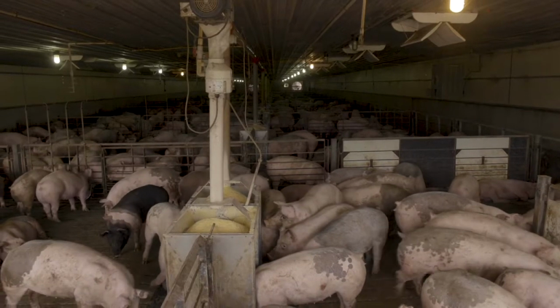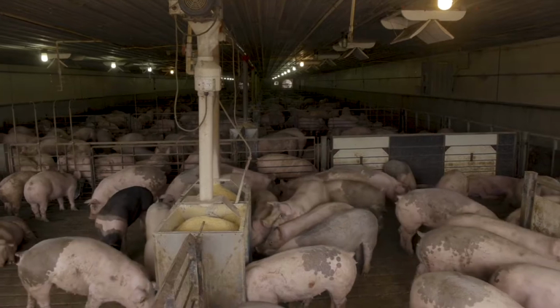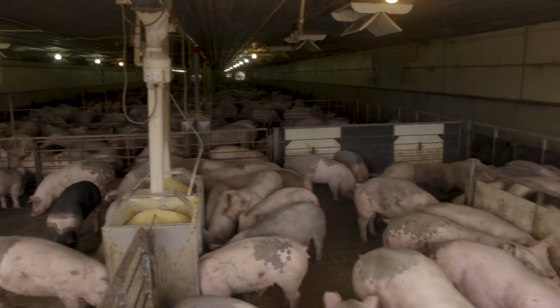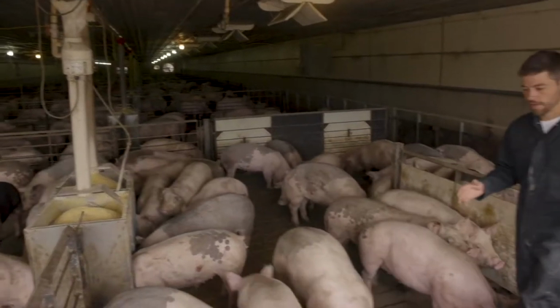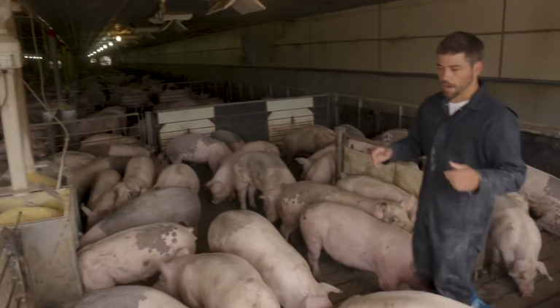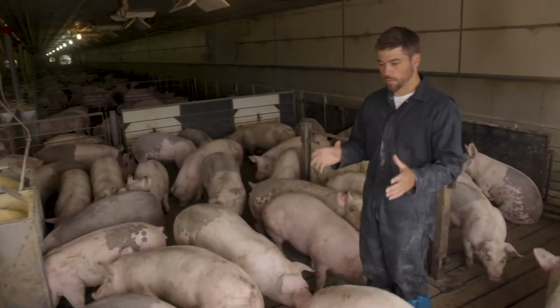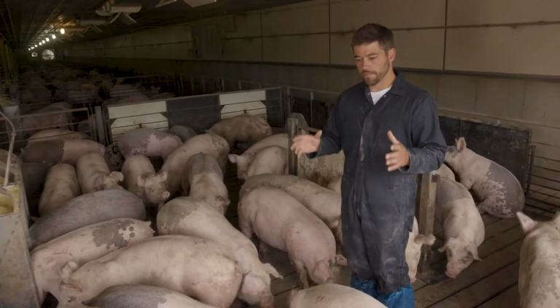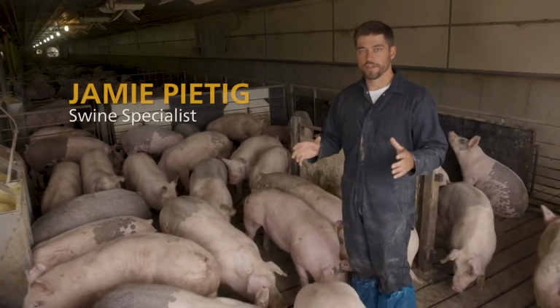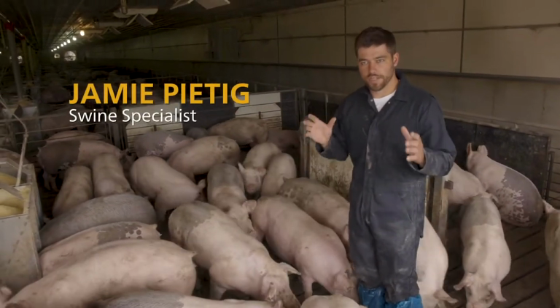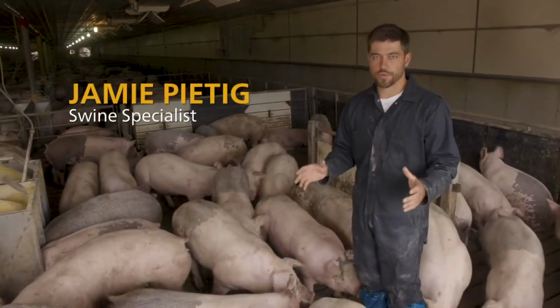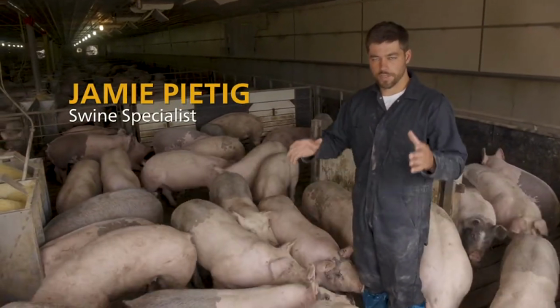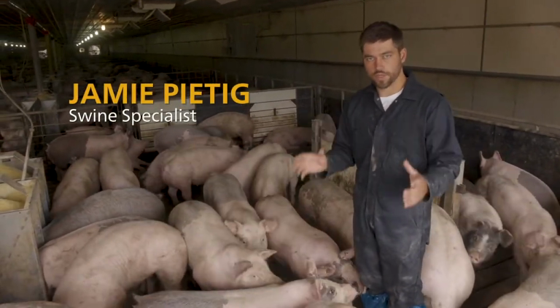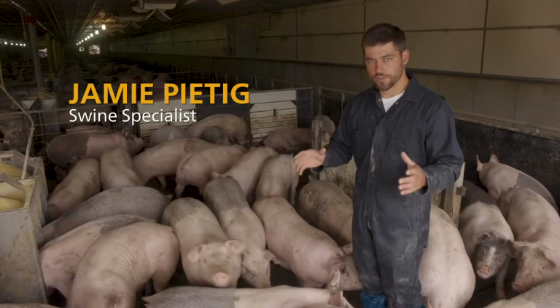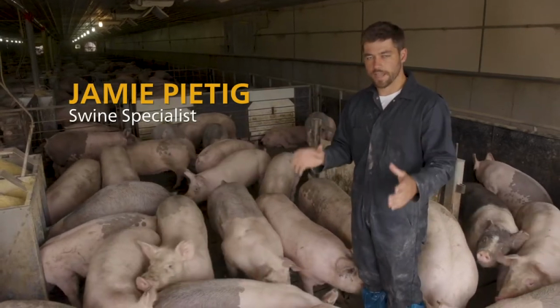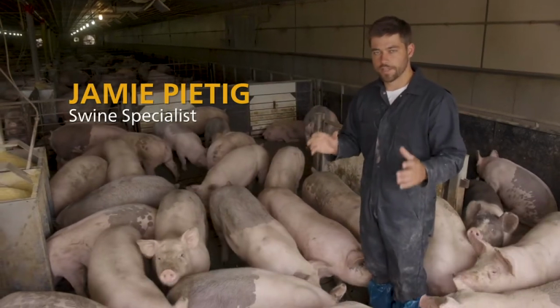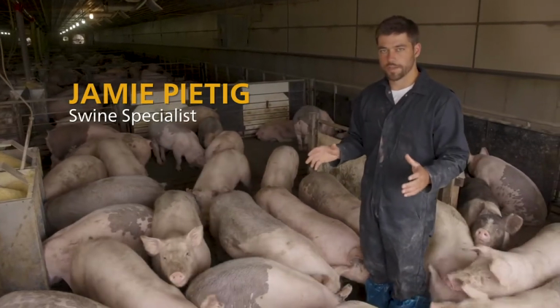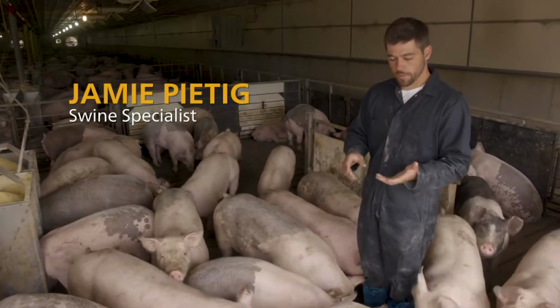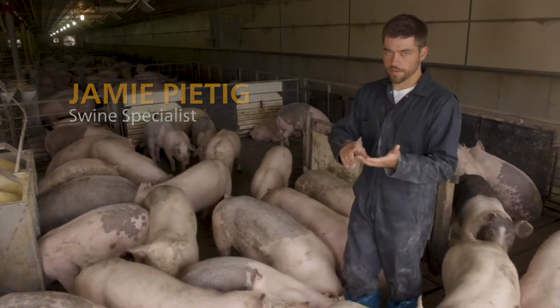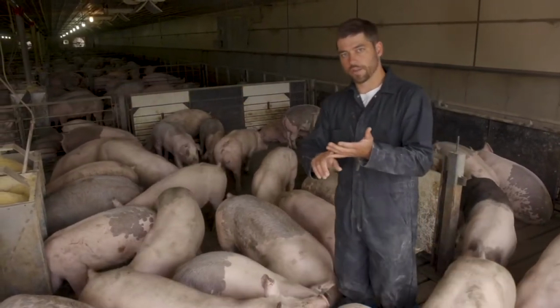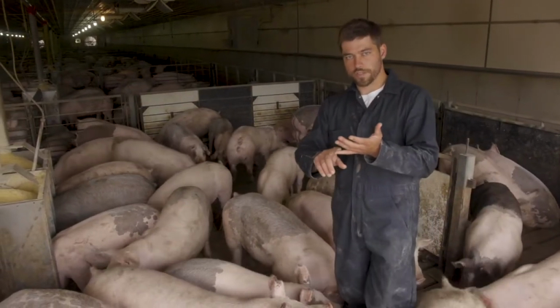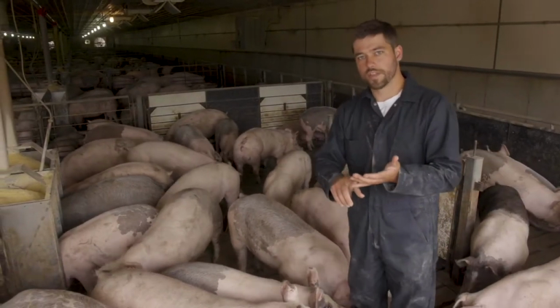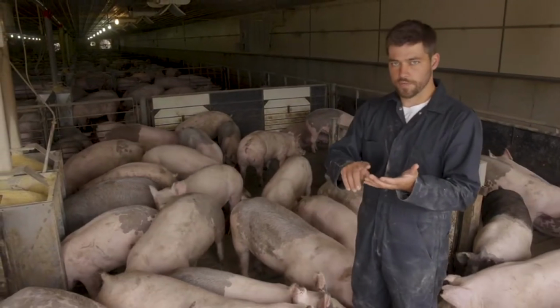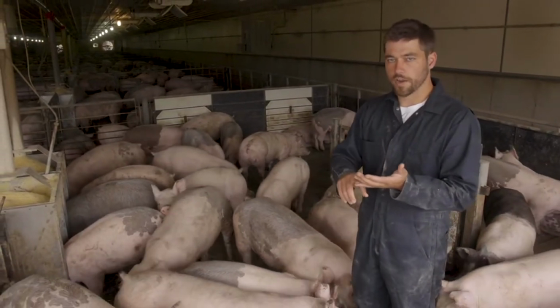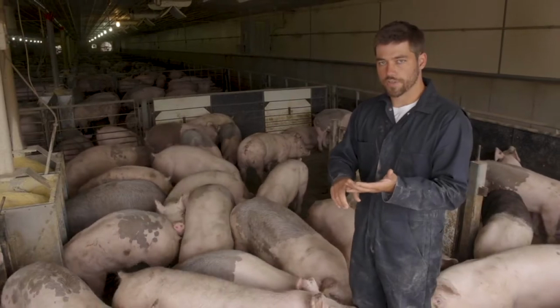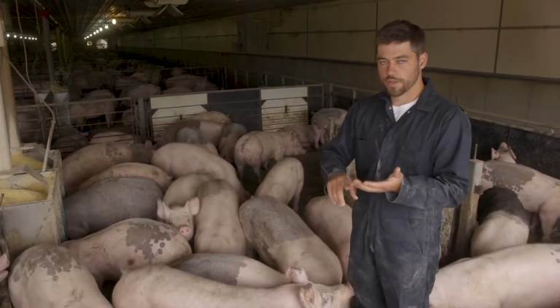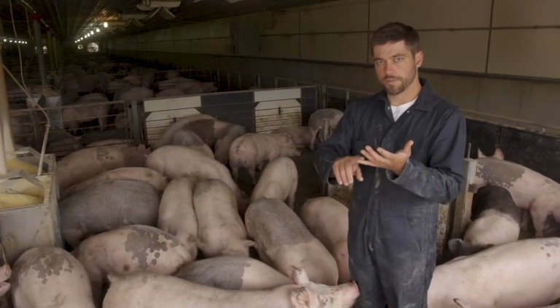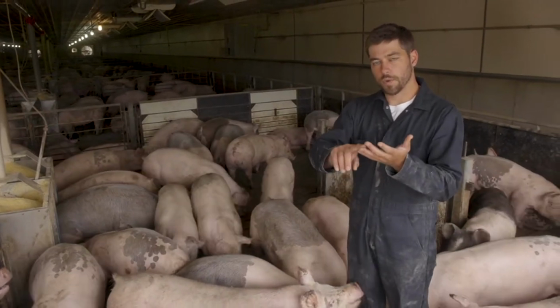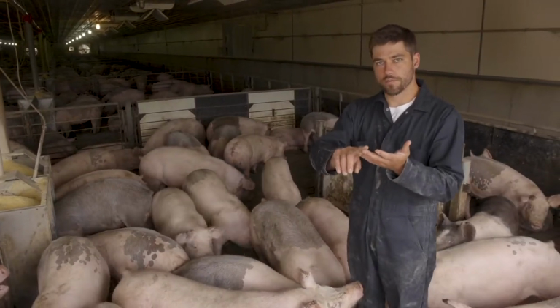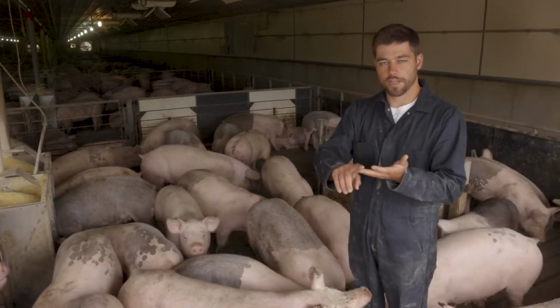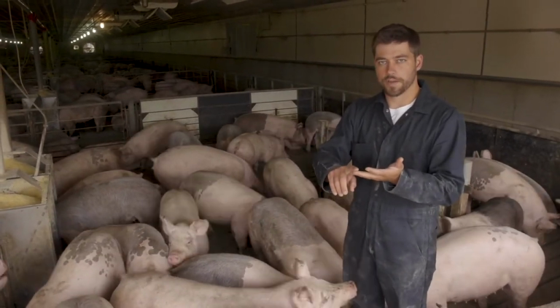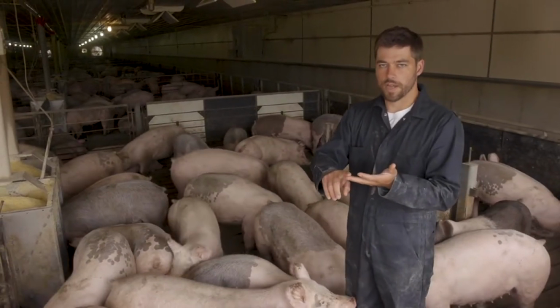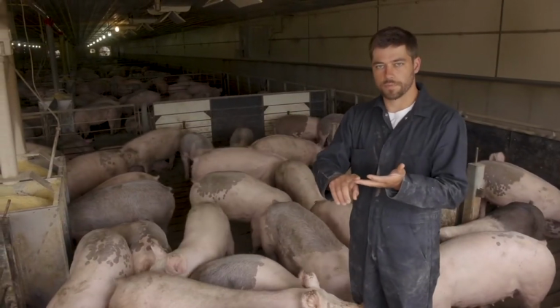As a pig care worker, what we want to focus on is doing daily chores and doing a good job daily in each pen. We want to address the three things every day in our actions, which would be feed, water, and environment, like we talked about before.